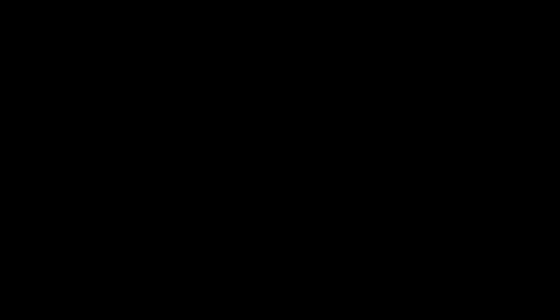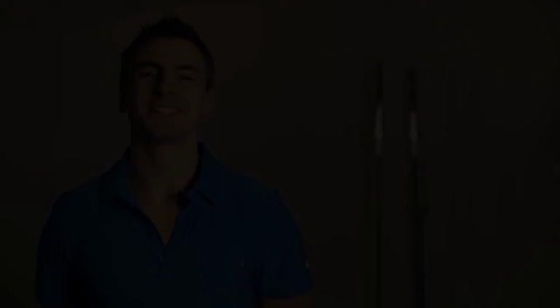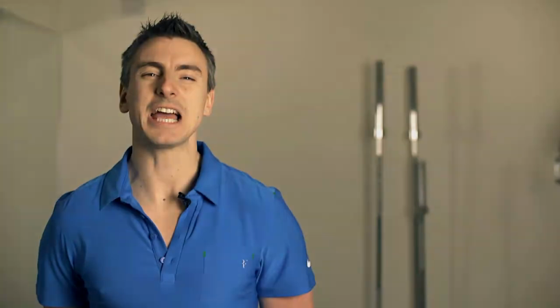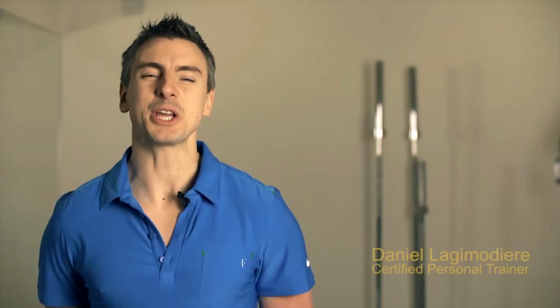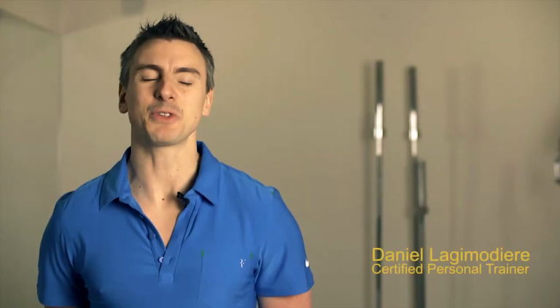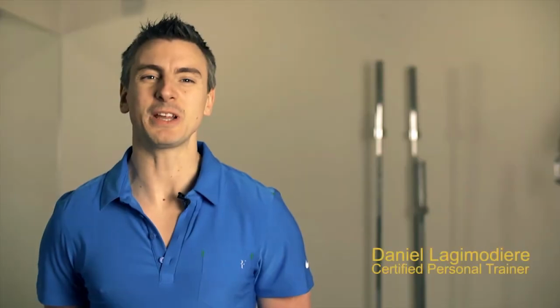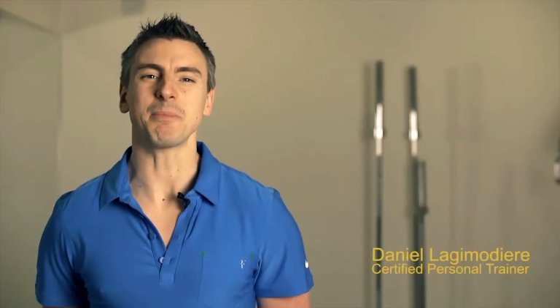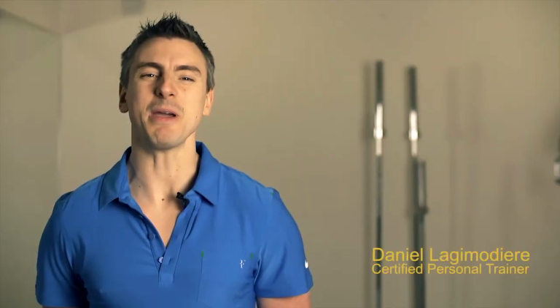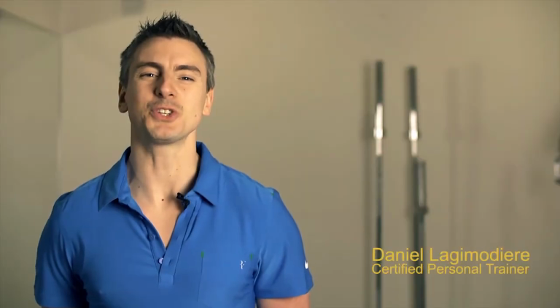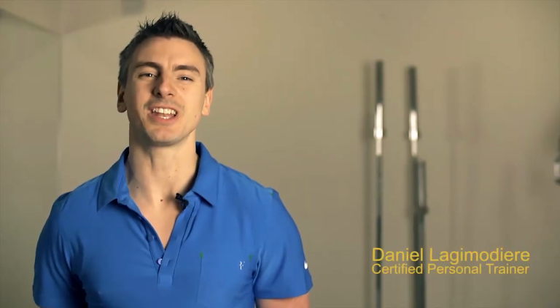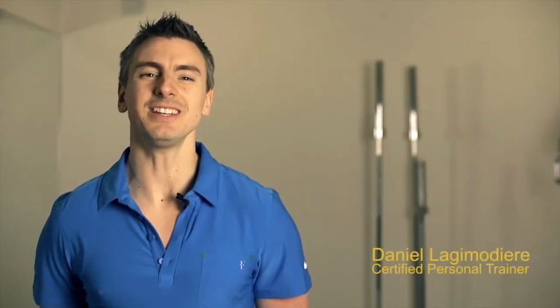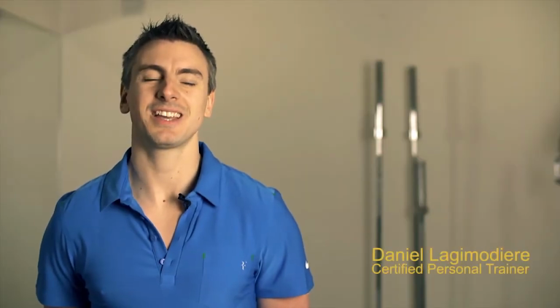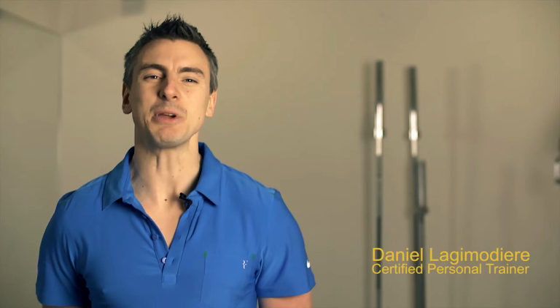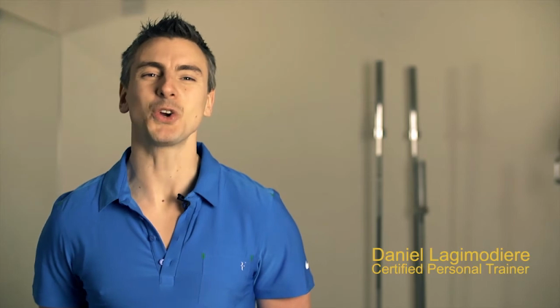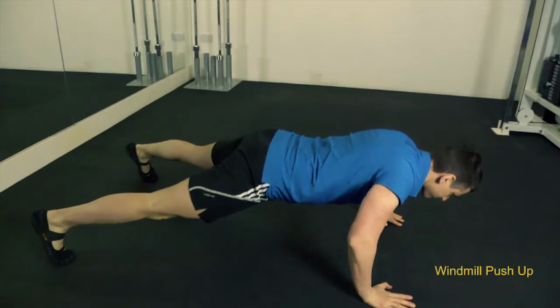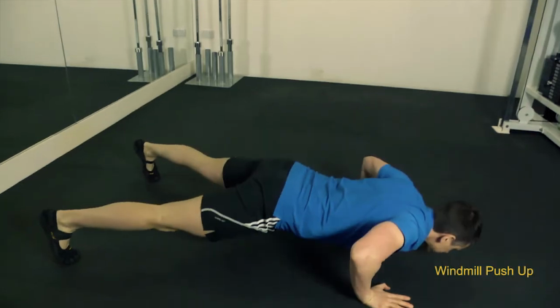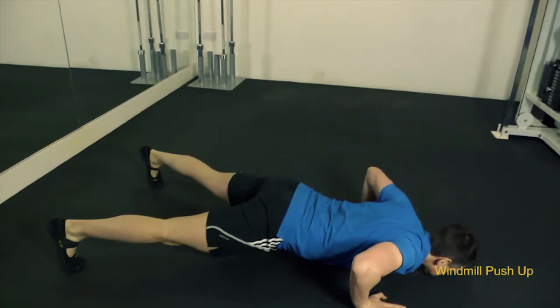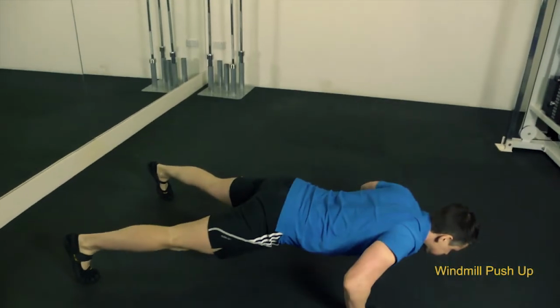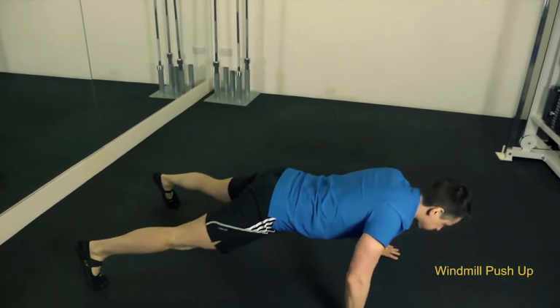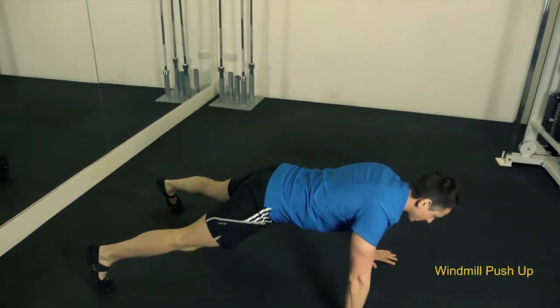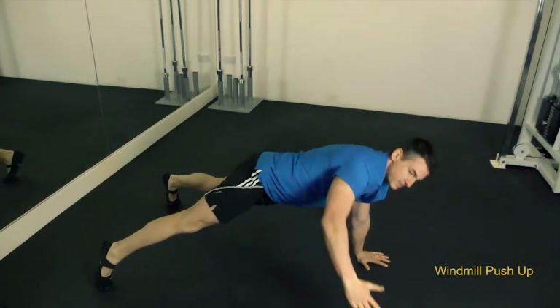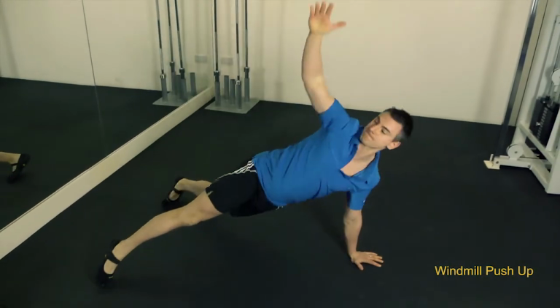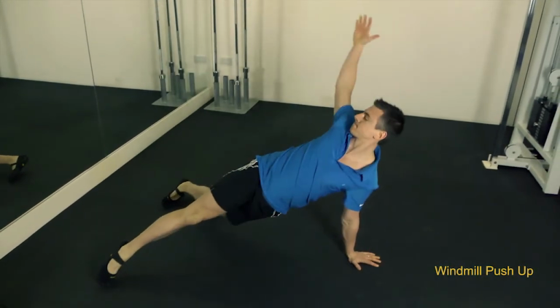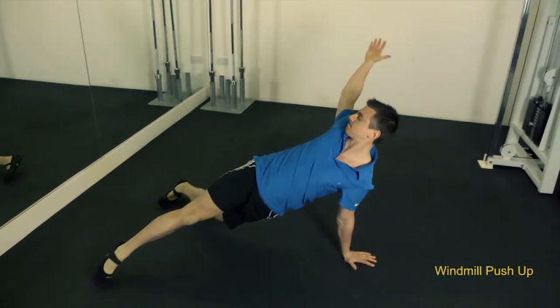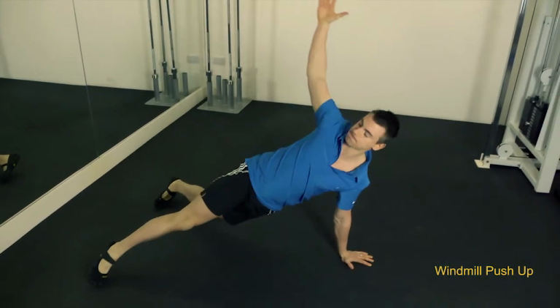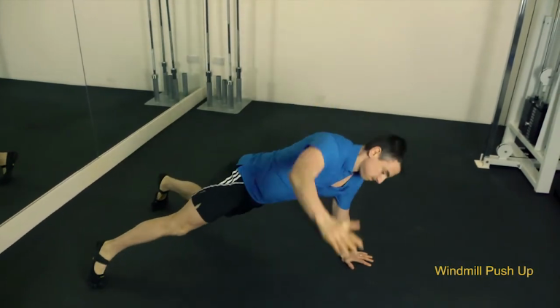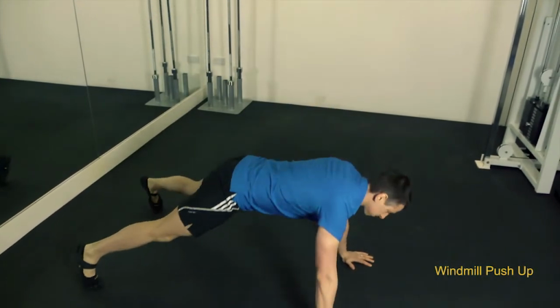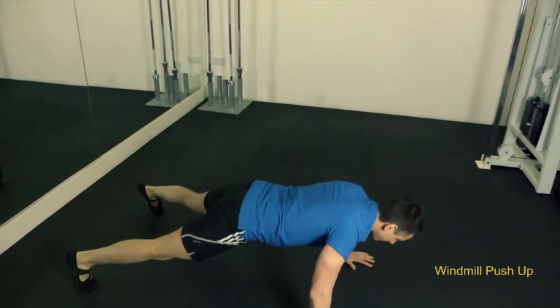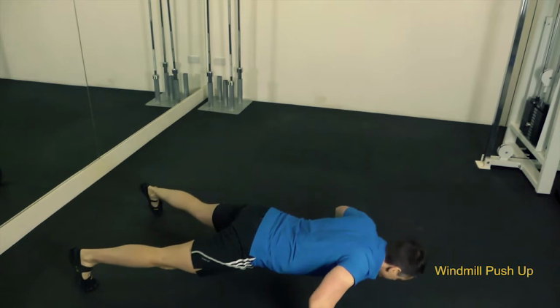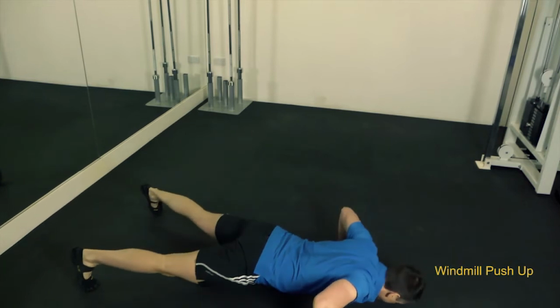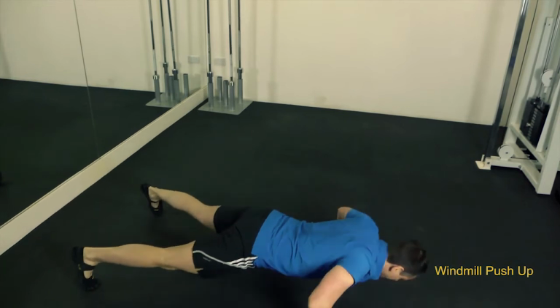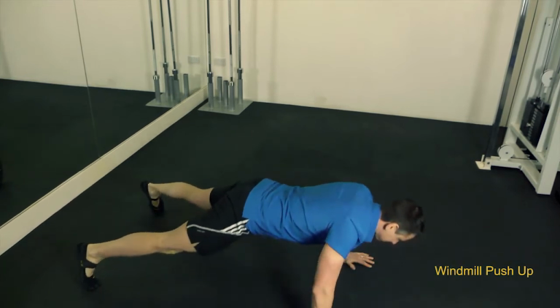Hi, it's Dan Langeman here for The Really Fit Company of Method Studios in London, and I'm here to show you windmill push-ups. This is a great push-up exercise with added core strengthening.